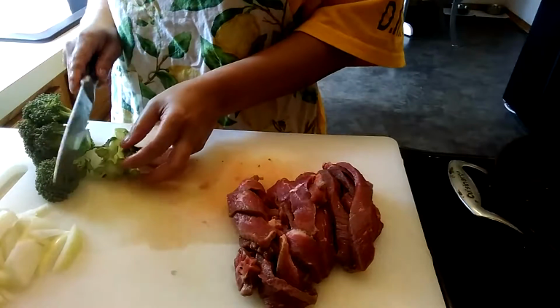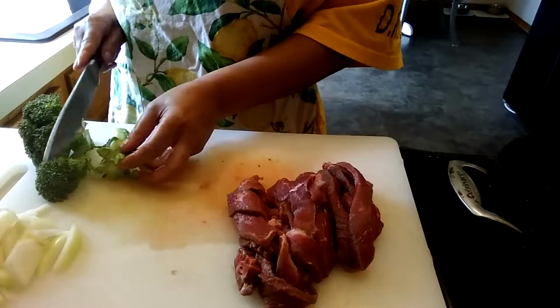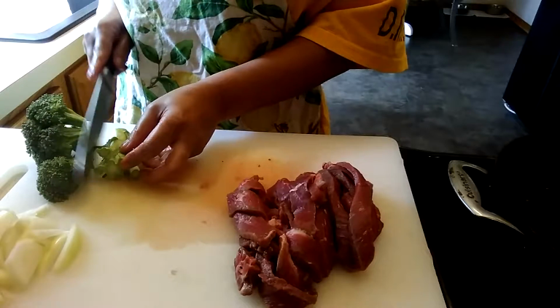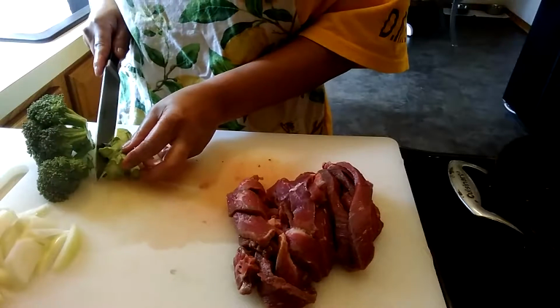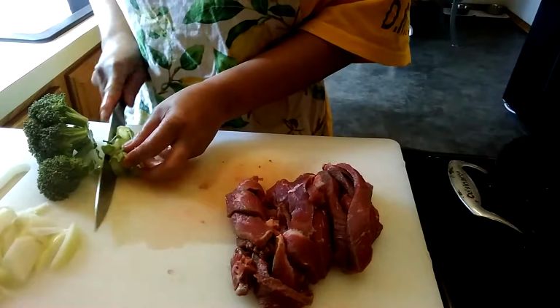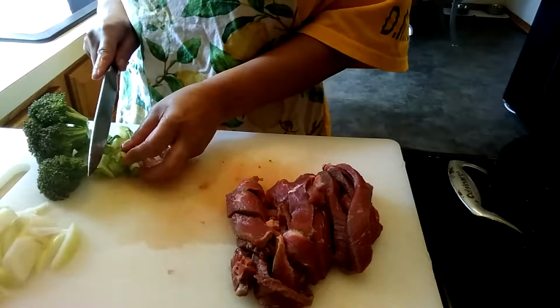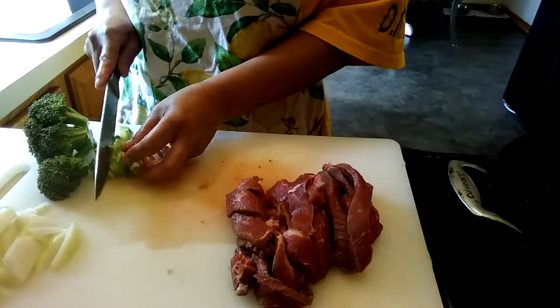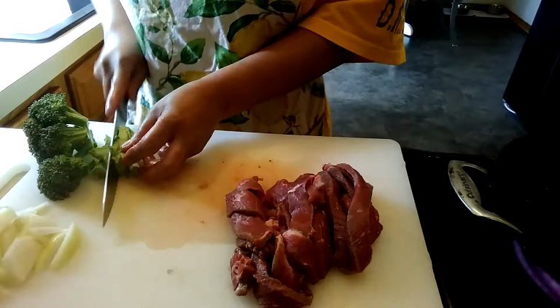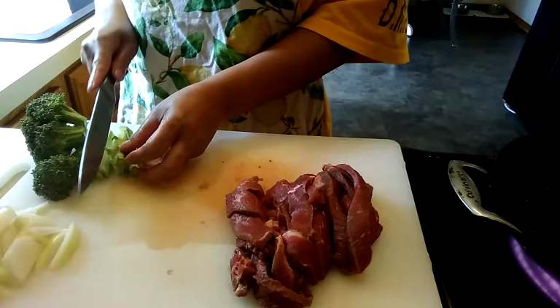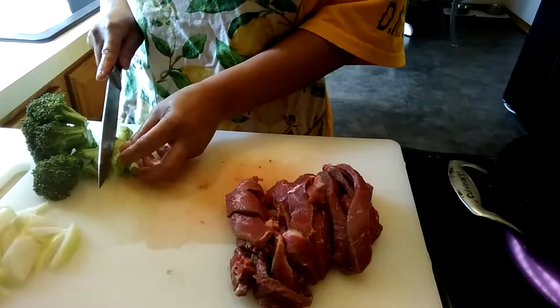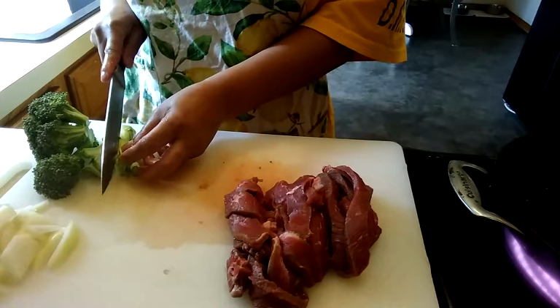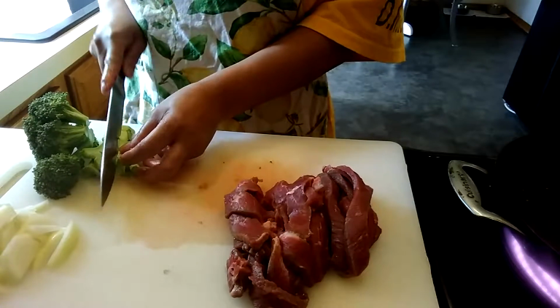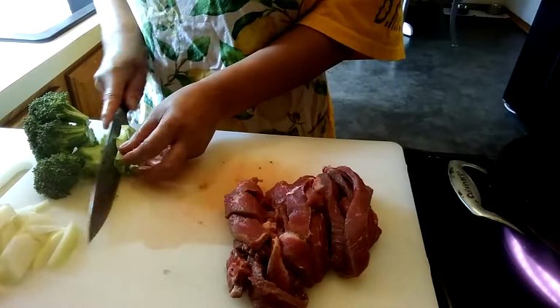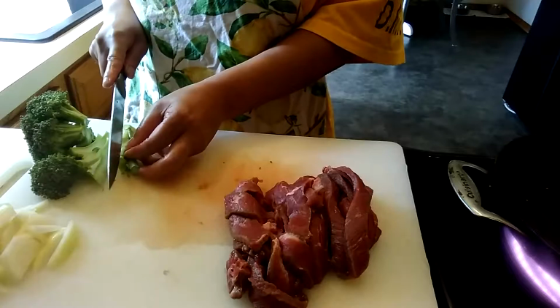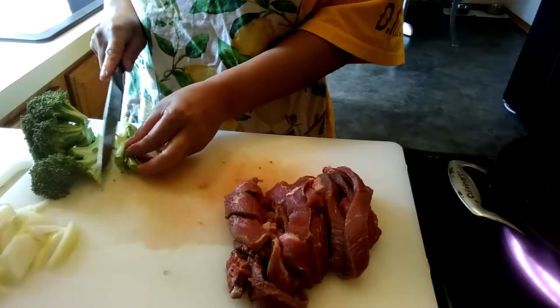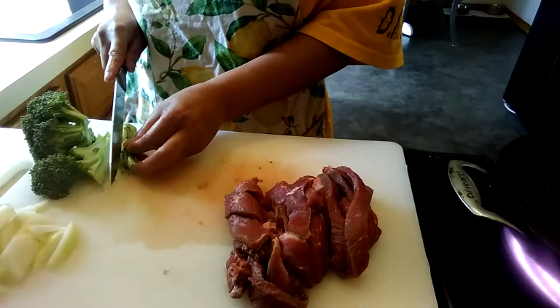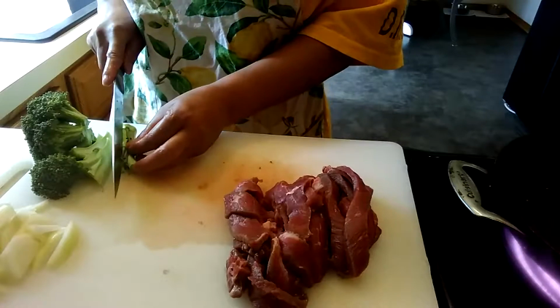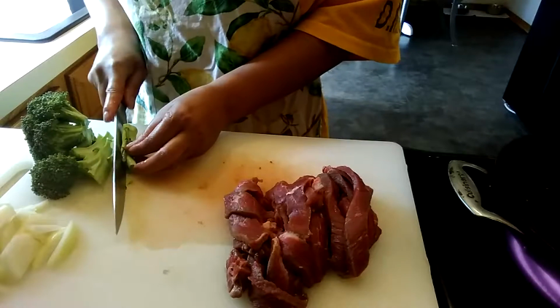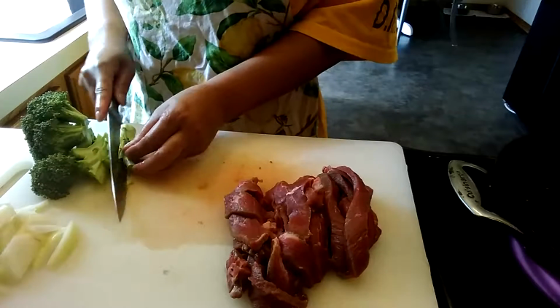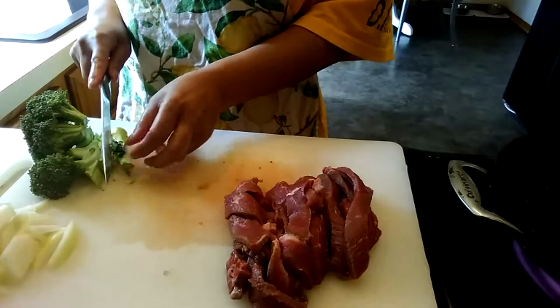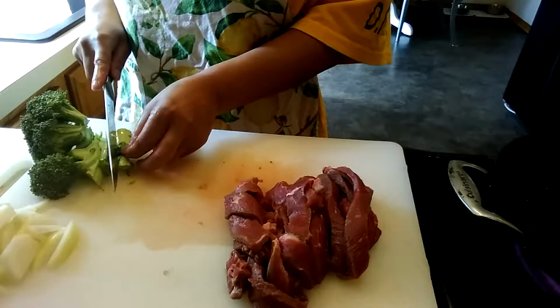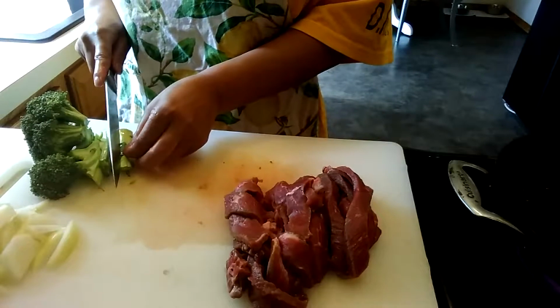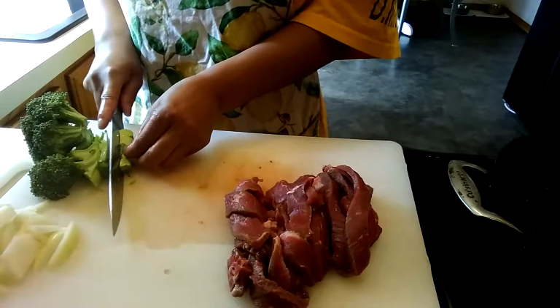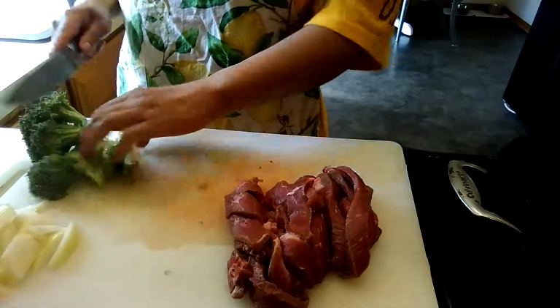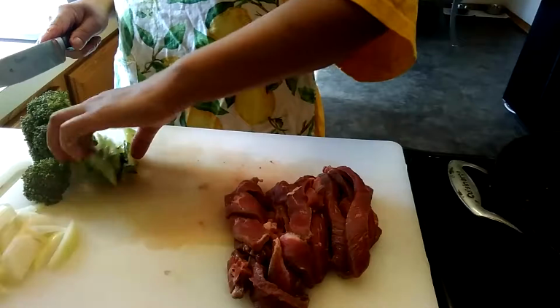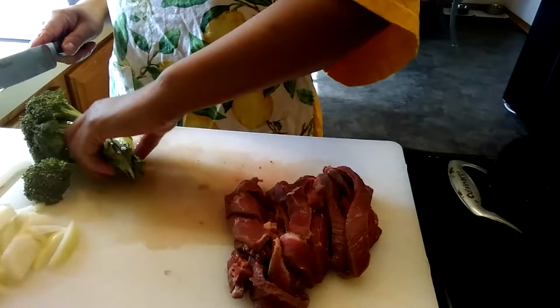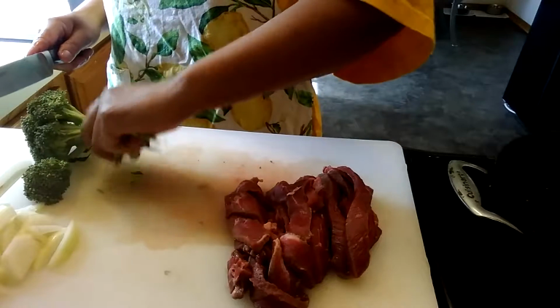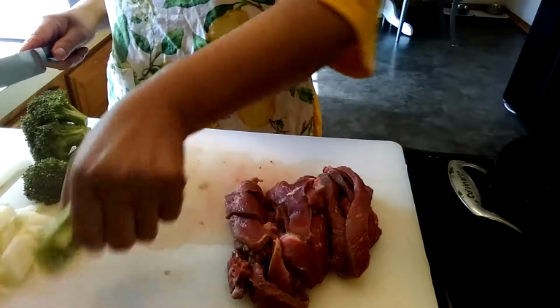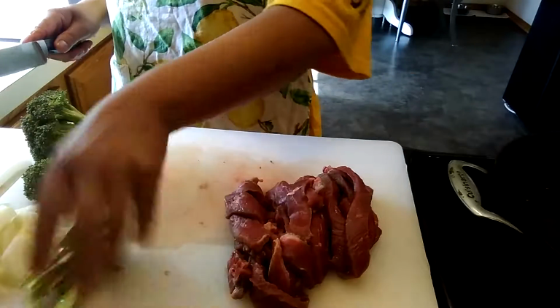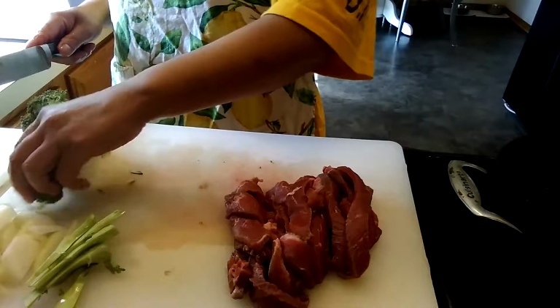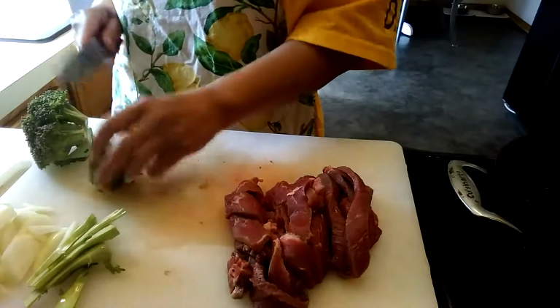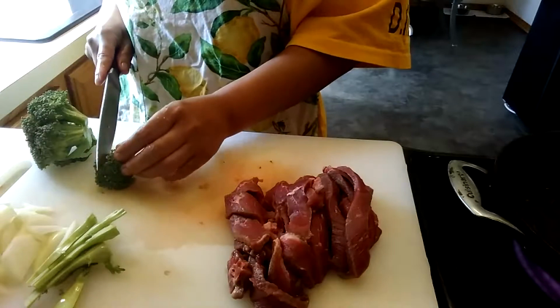While the oil is heating up, I'm going to start chopping some vegetables. I have some broccoli and also some zucchini — the leftover from earlier this week — so I'm going to chop those.